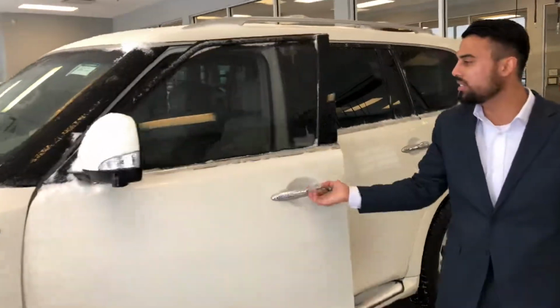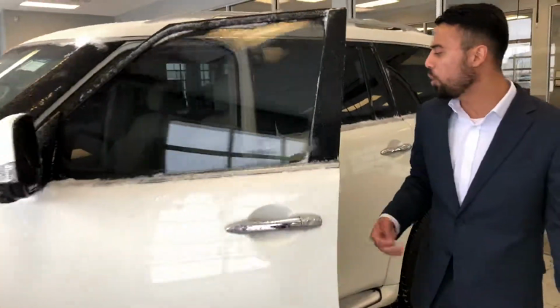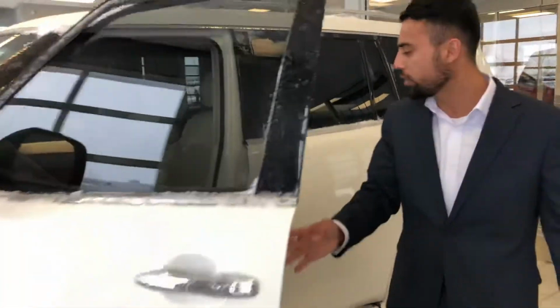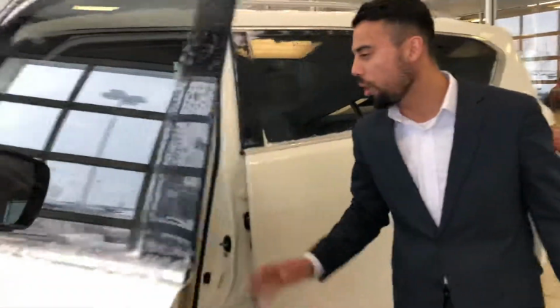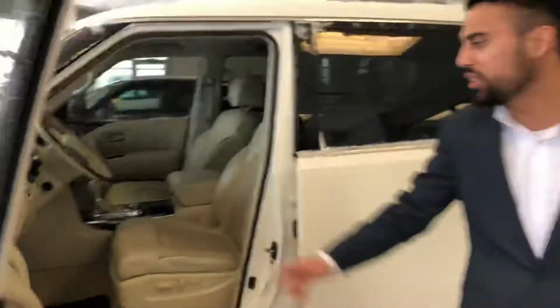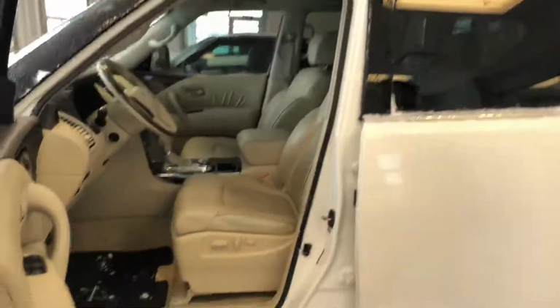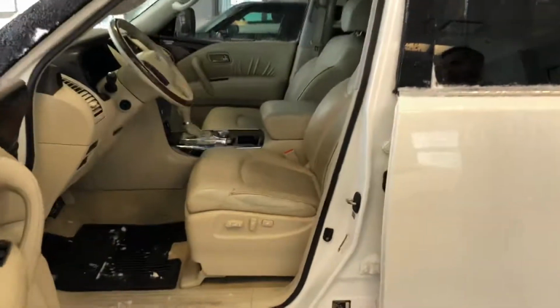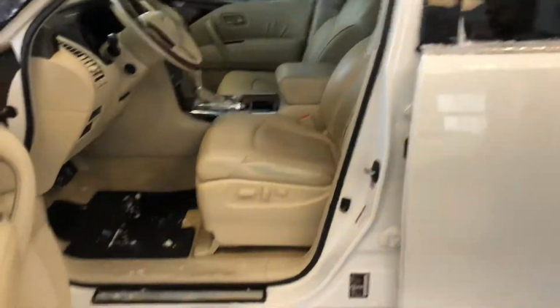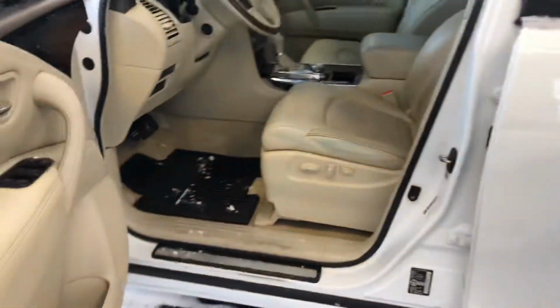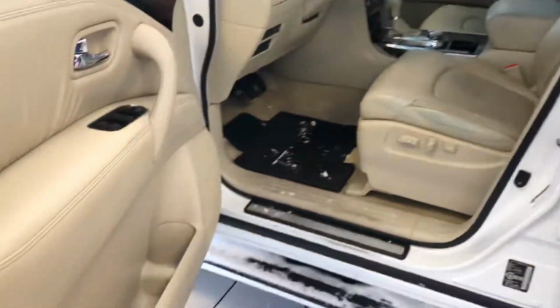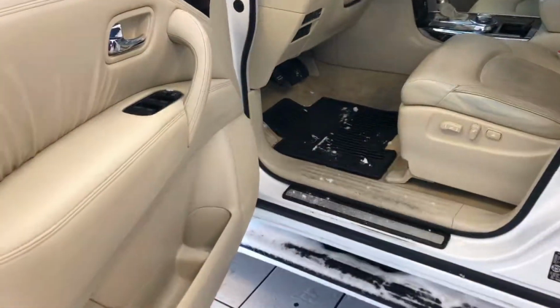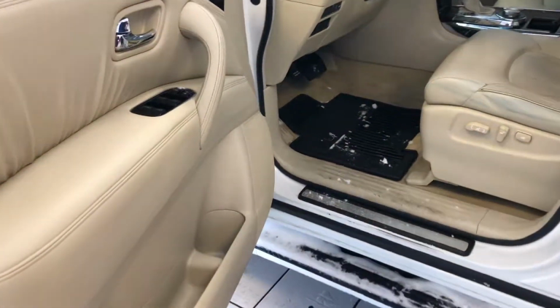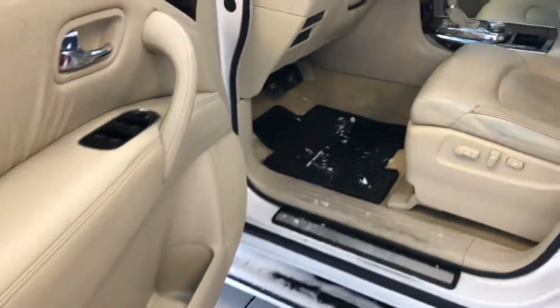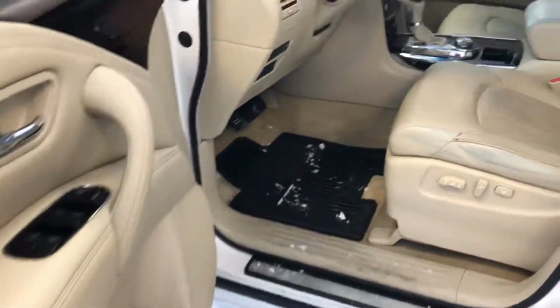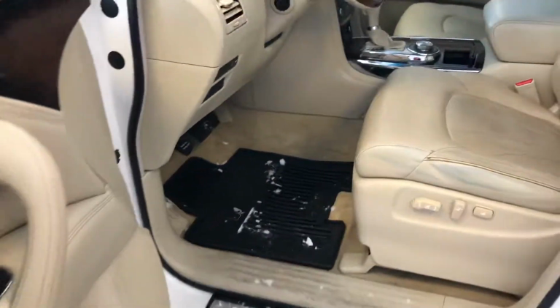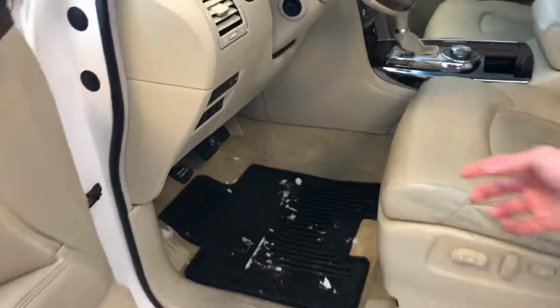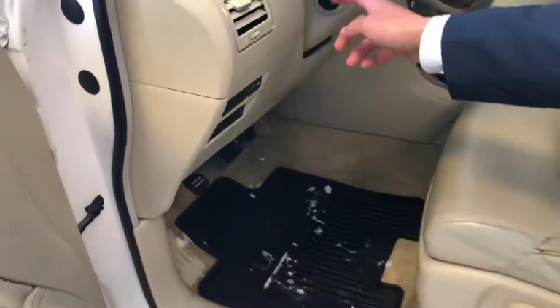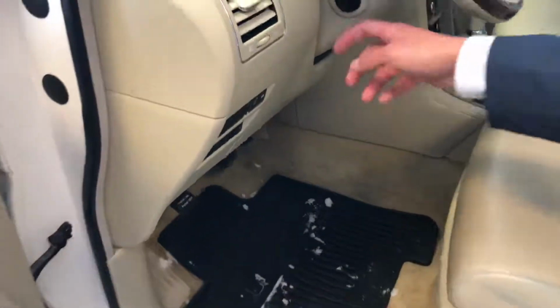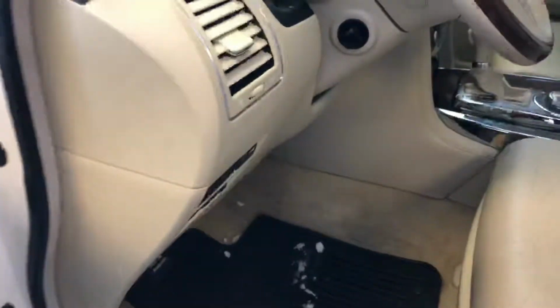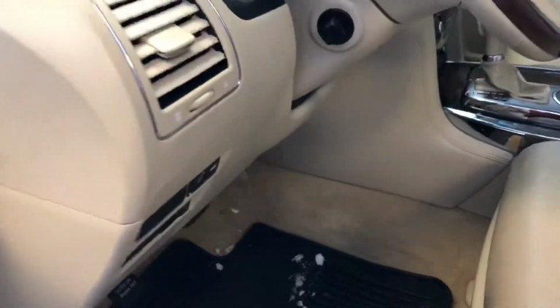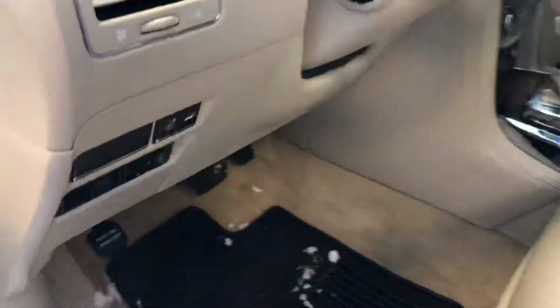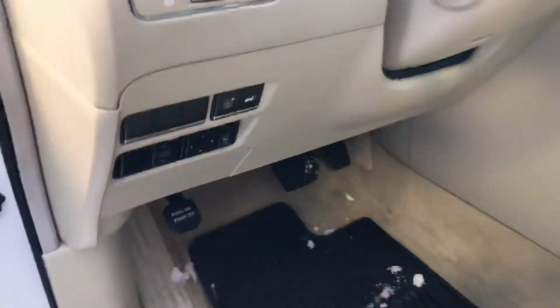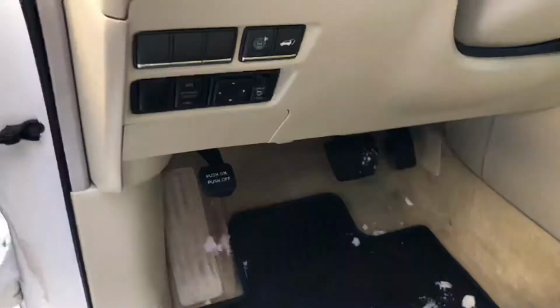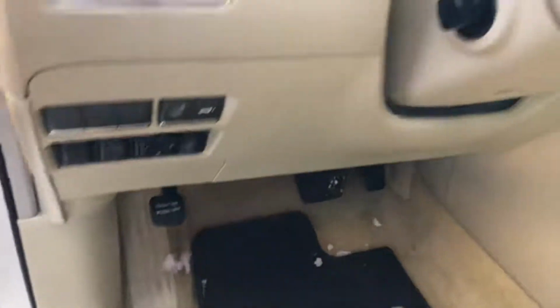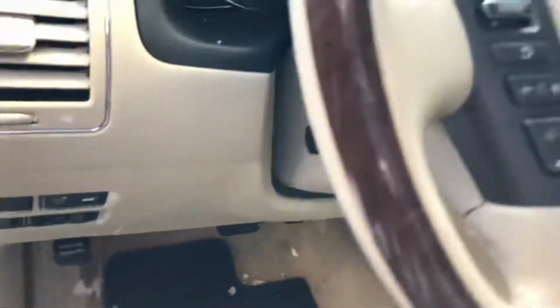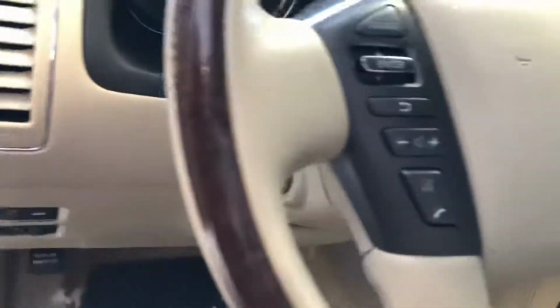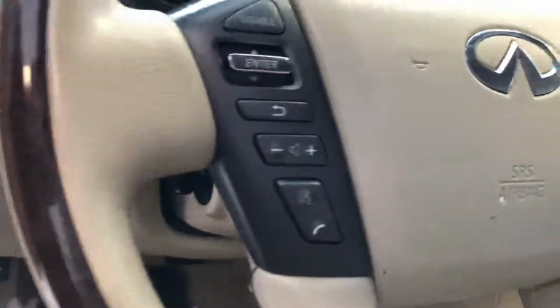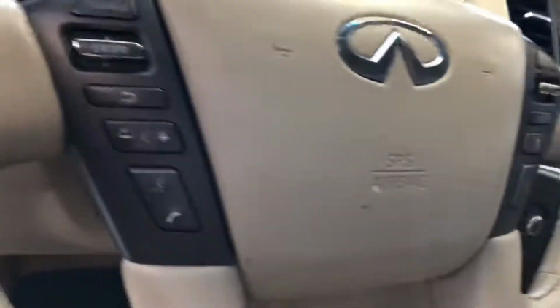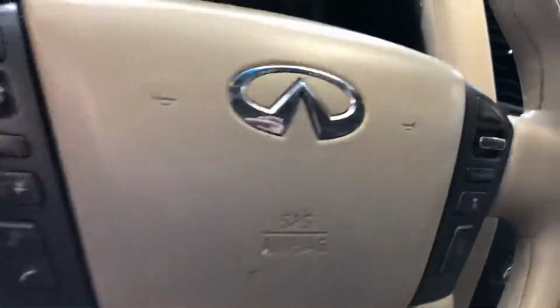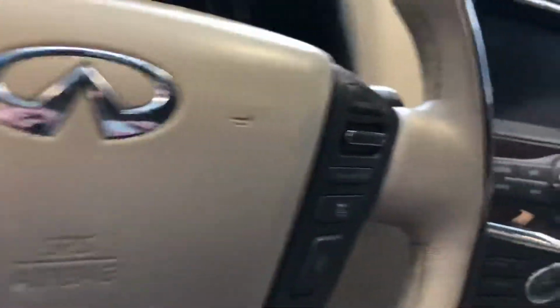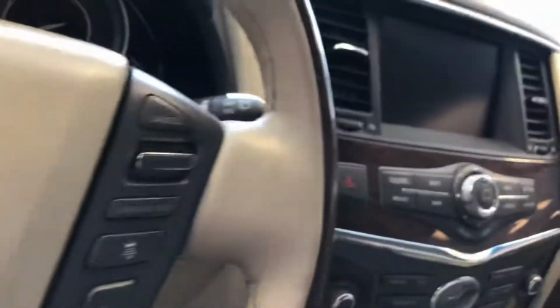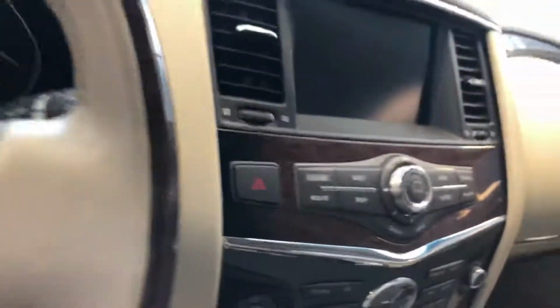Inside you are gonna find memory seating for the driver. It also comes with a heated steering wheel, heated and cooled seats. You also get a joystick with blind spot monitoring as well. You can adjust your pedal length, and of course it has 4x4.